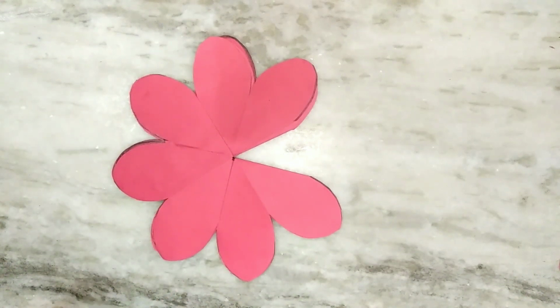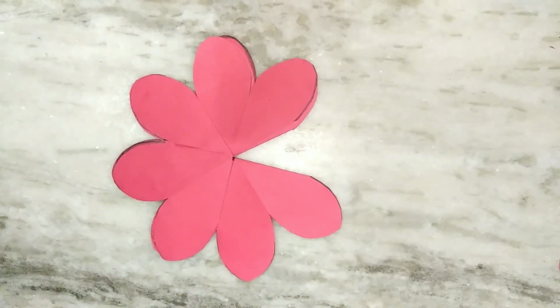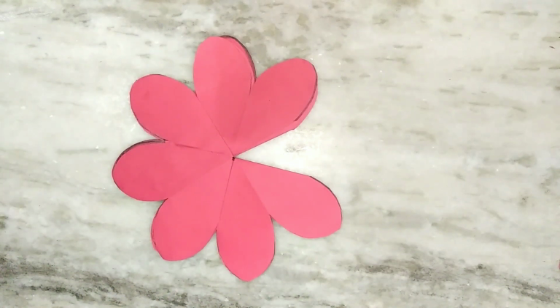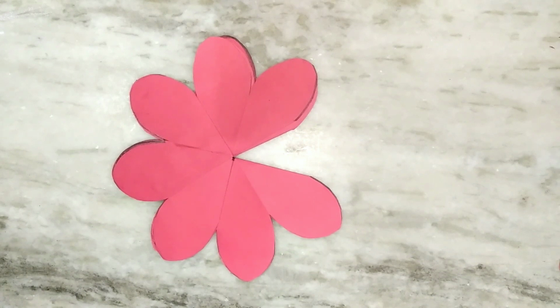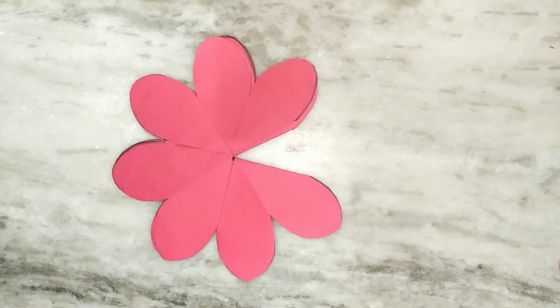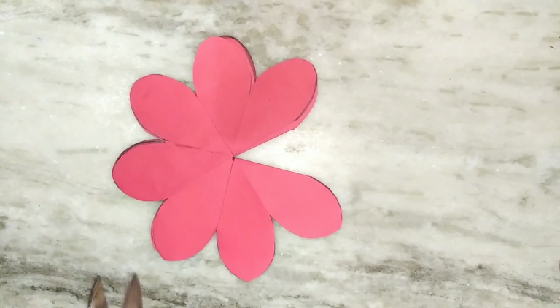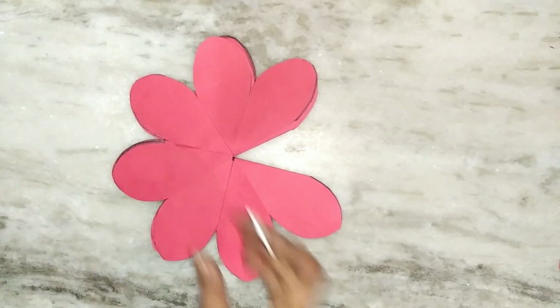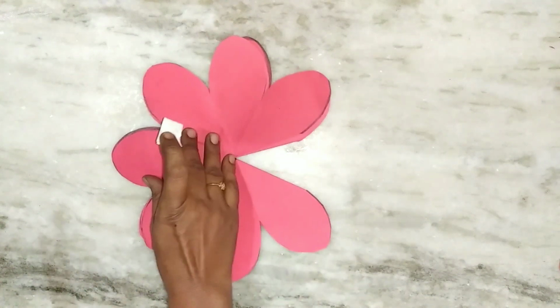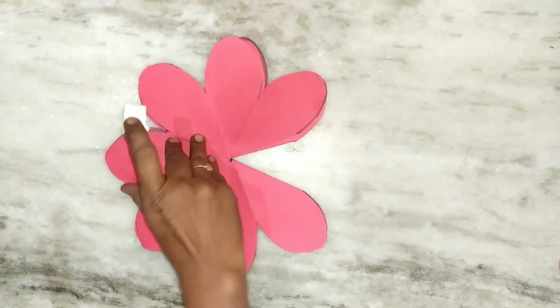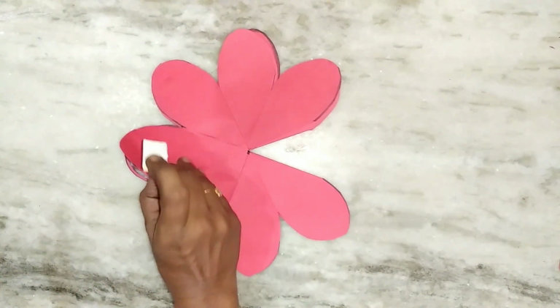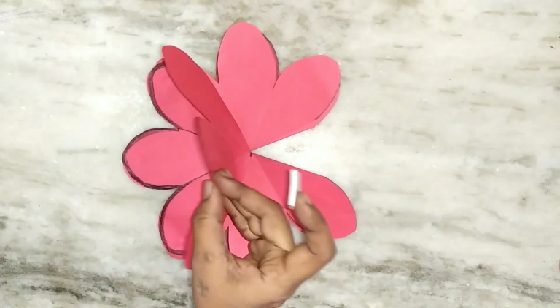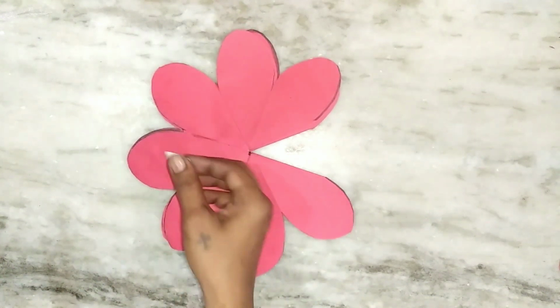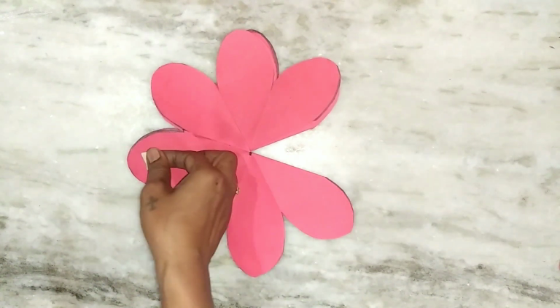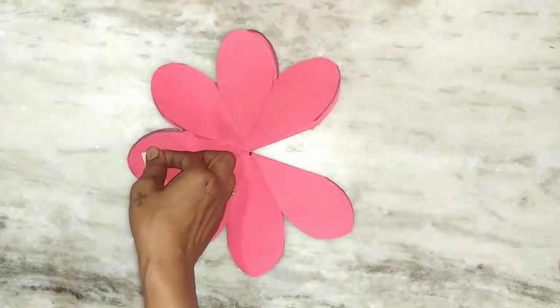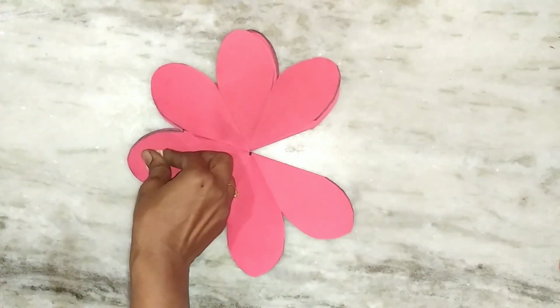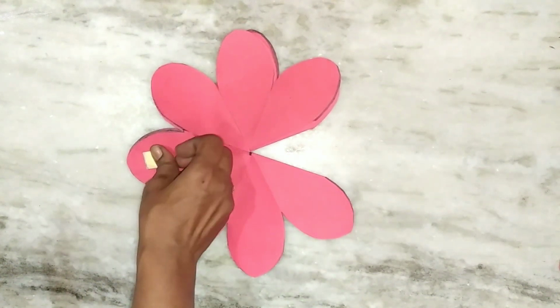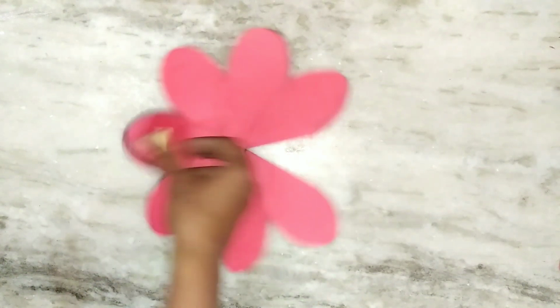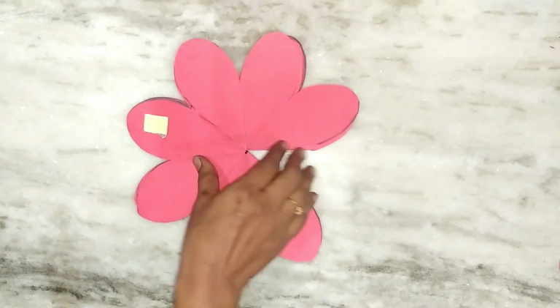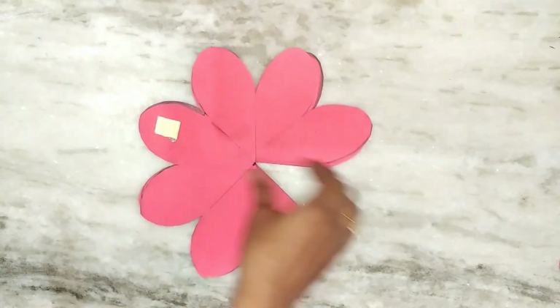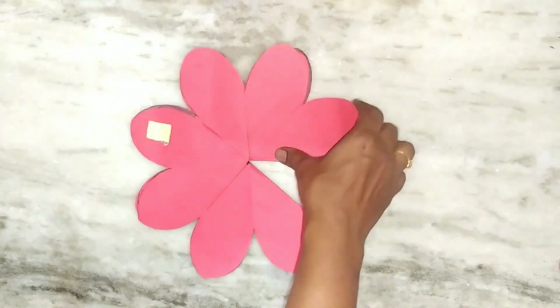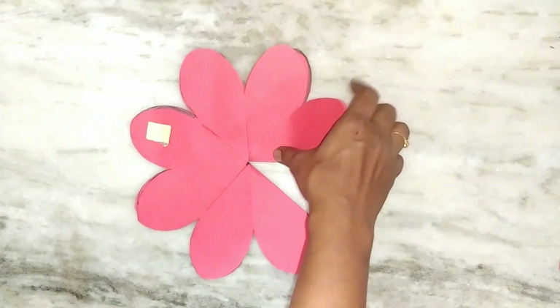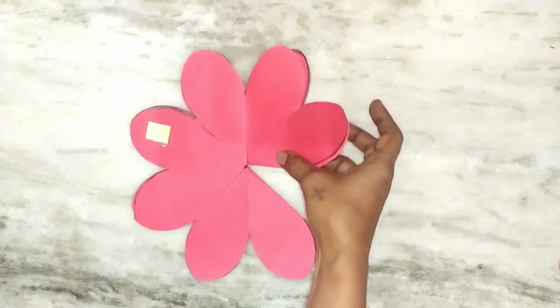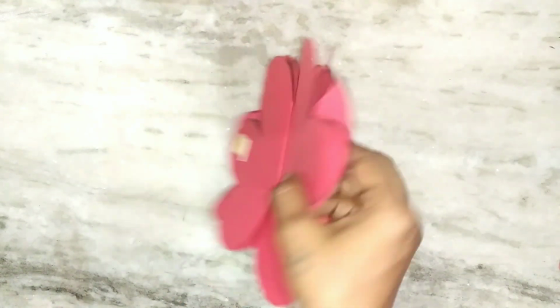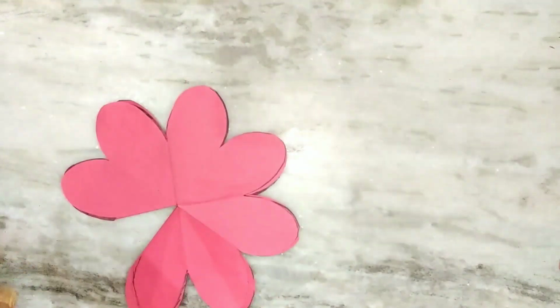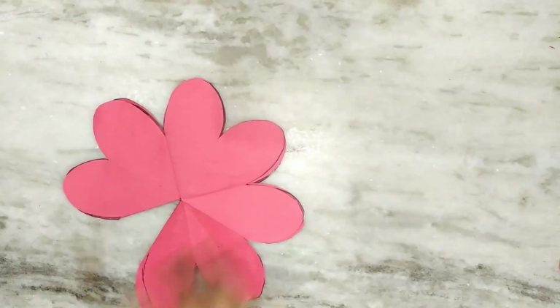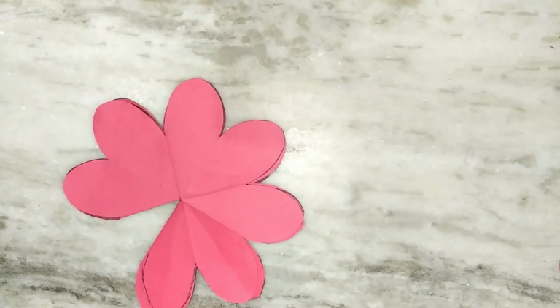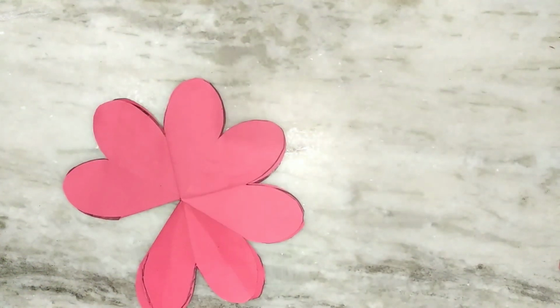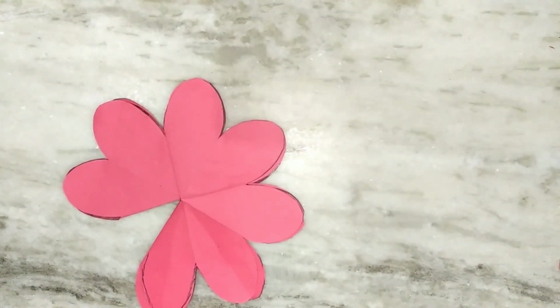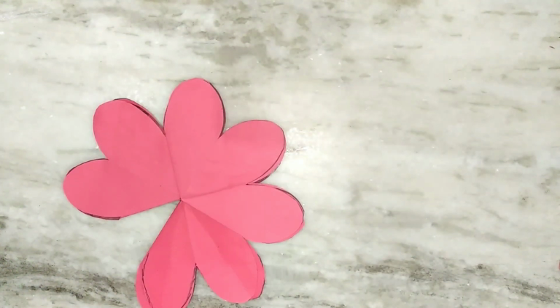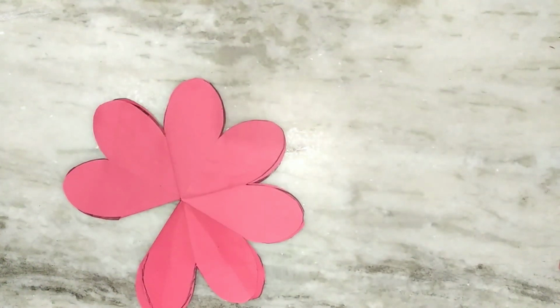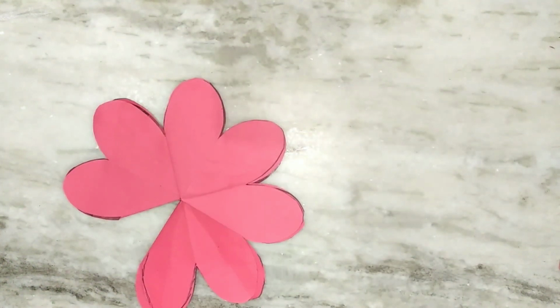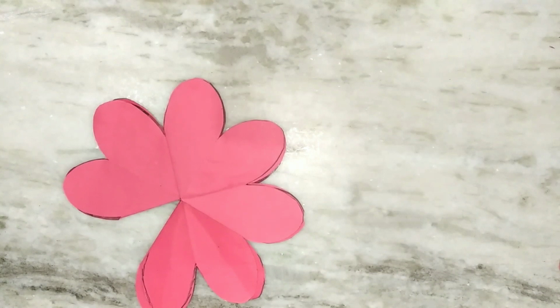Use double-sided tape so that you can fix it on the wall. While fixing, to secure the petals fully, use double-sided tape wherever it is needed.